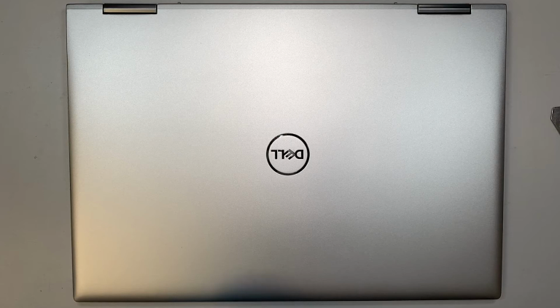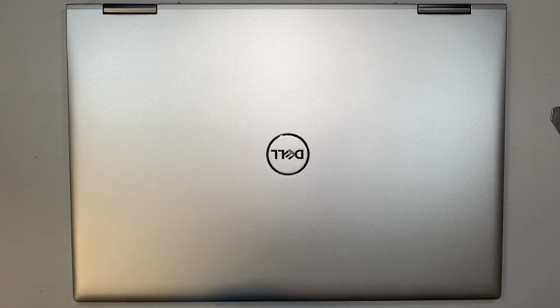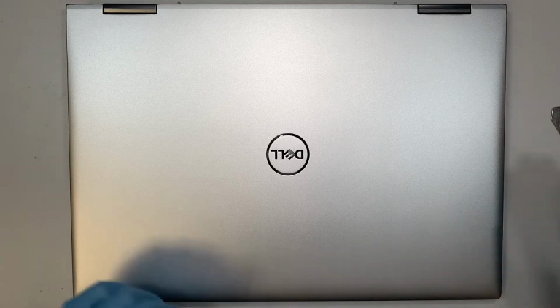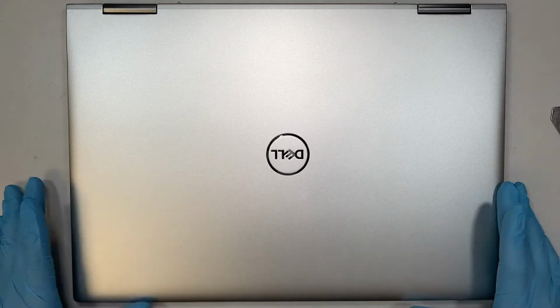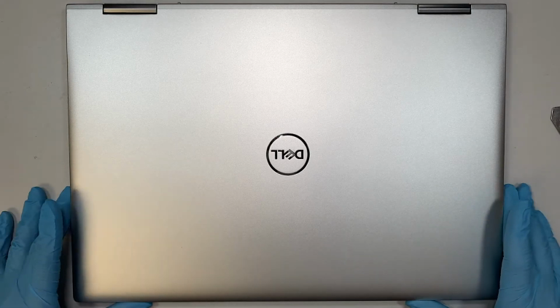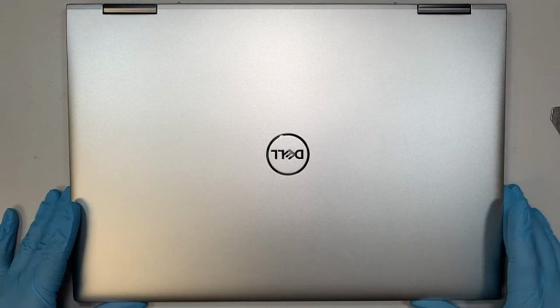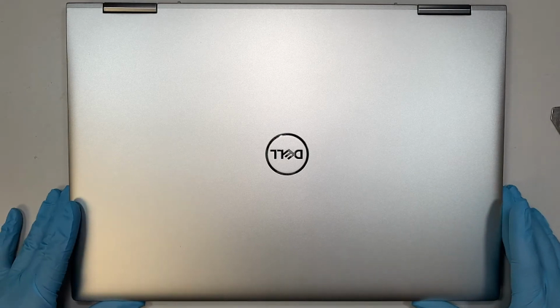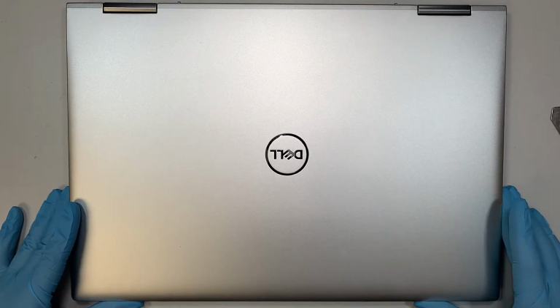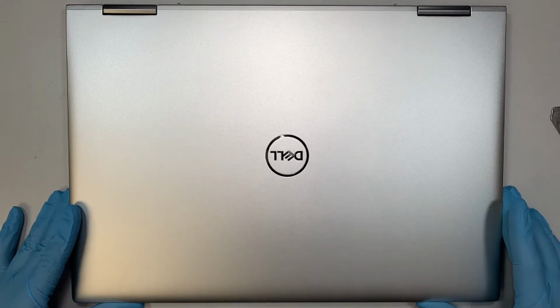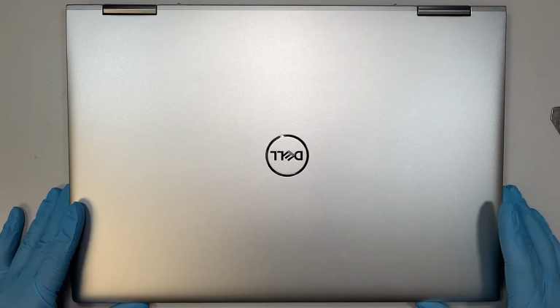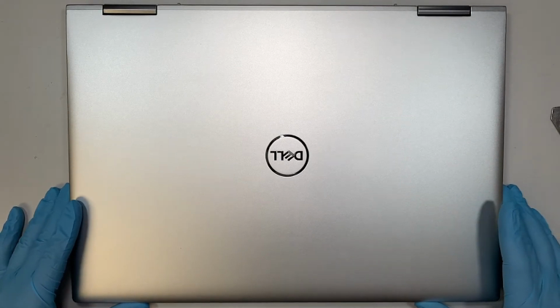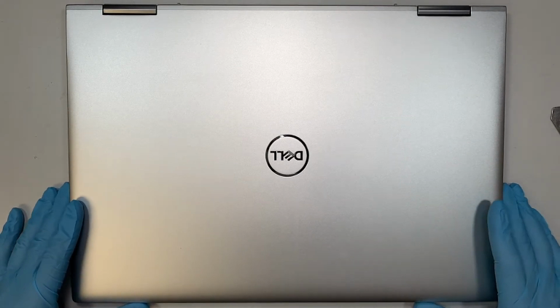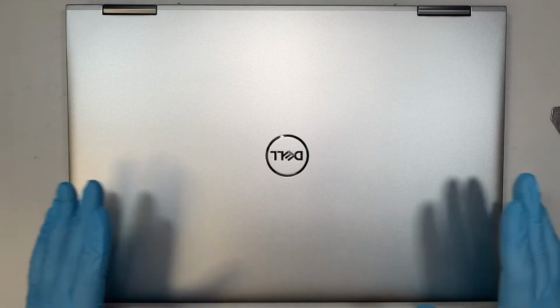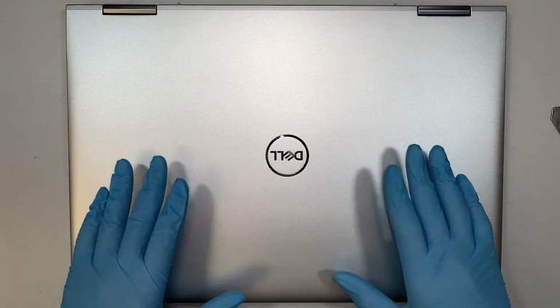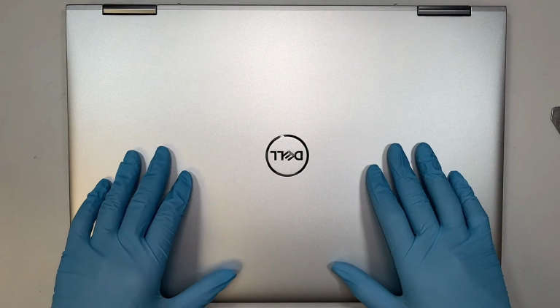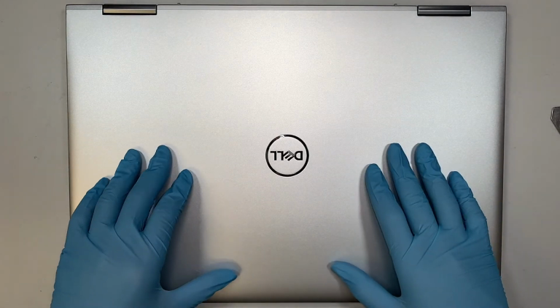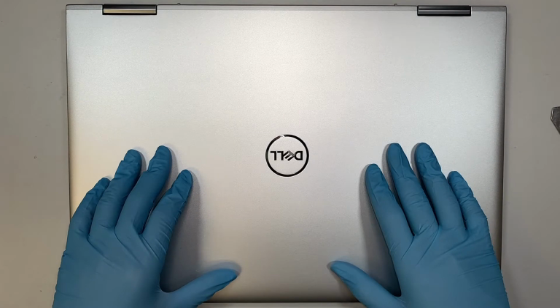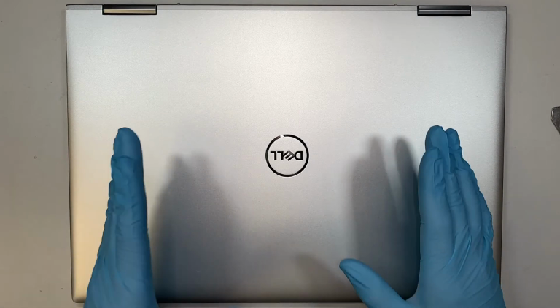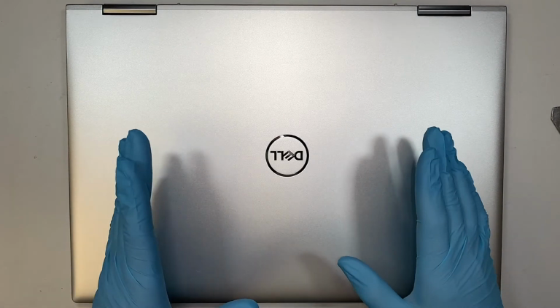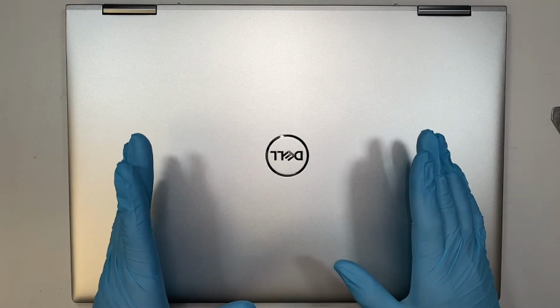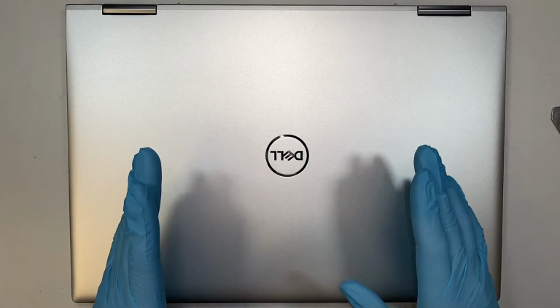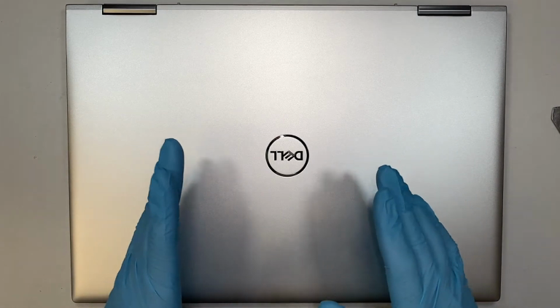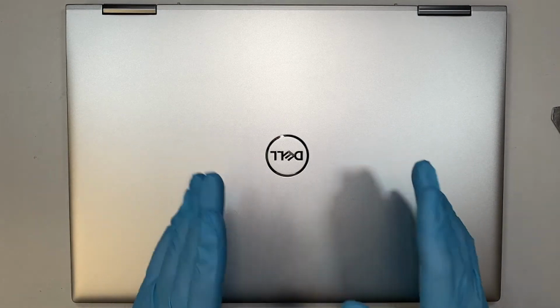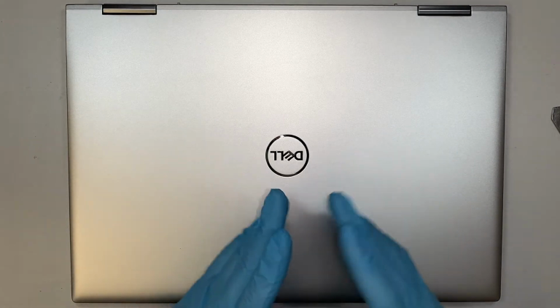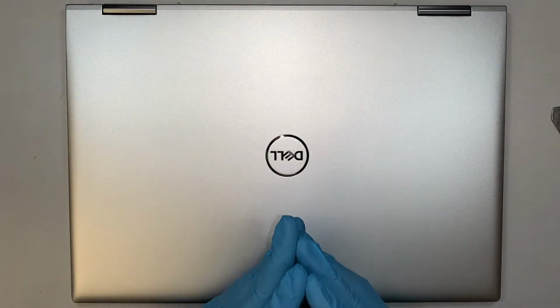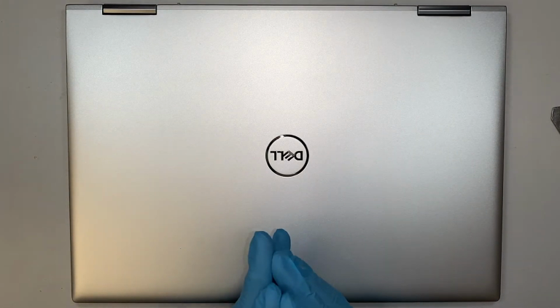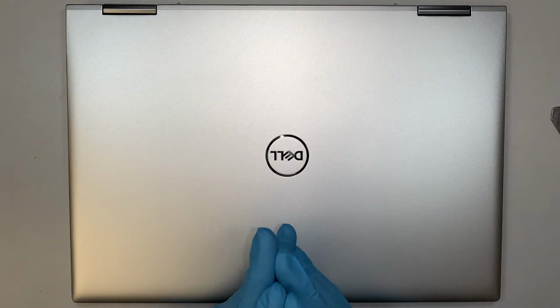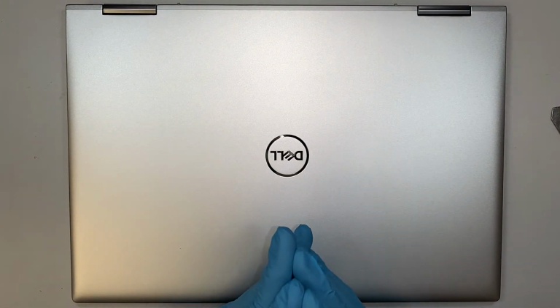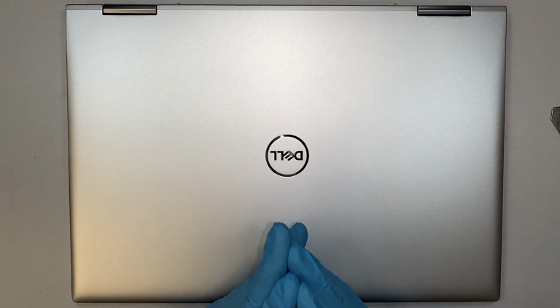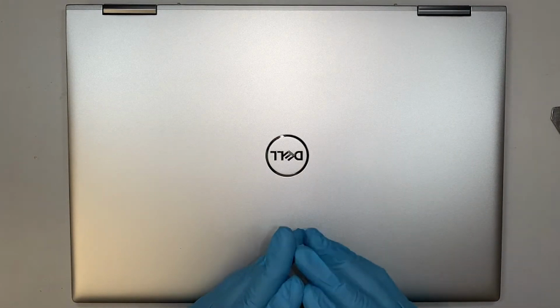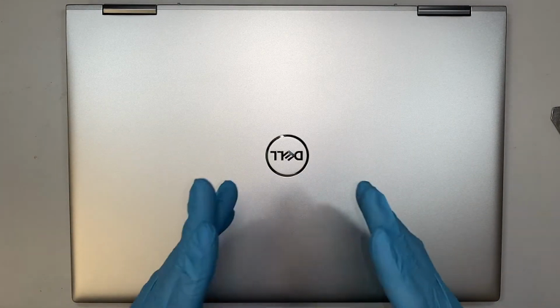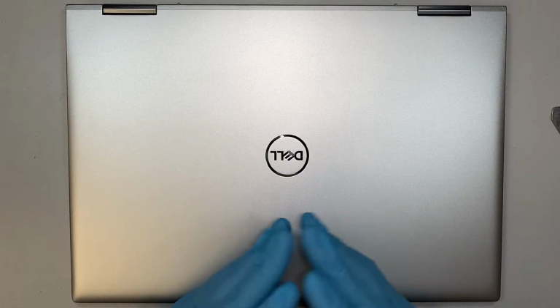Hi, welcome, Simon here and I hope you're doing well. In this video I'll walk you through step by step on how to apply a new thermal paste on your heat sink.